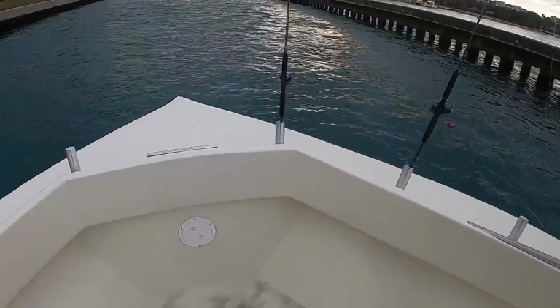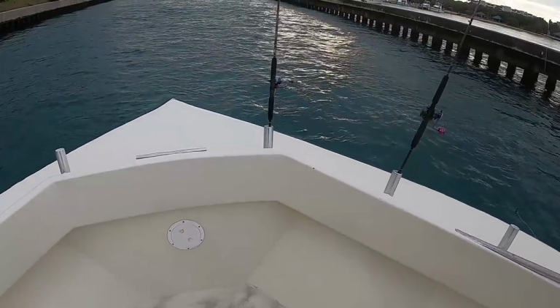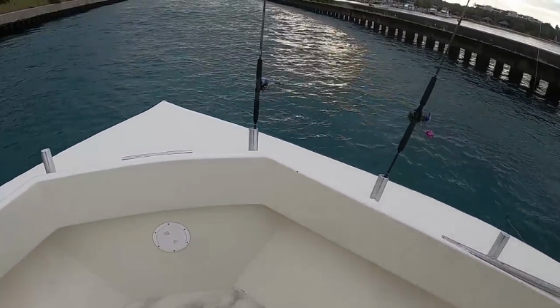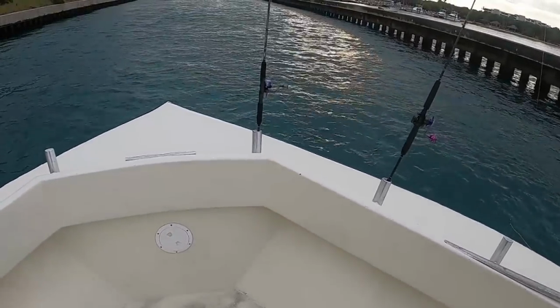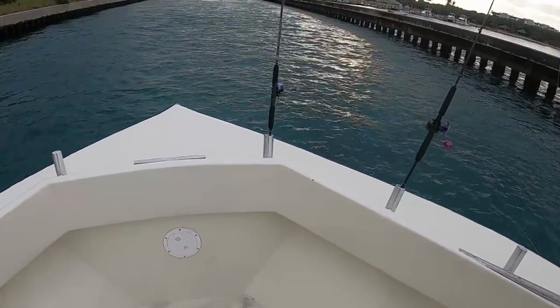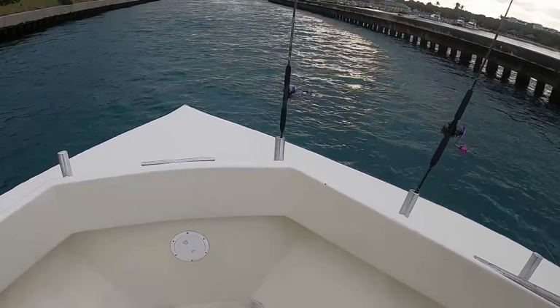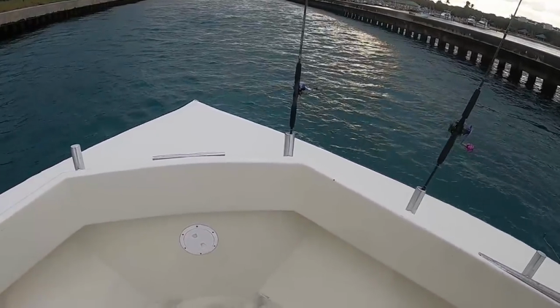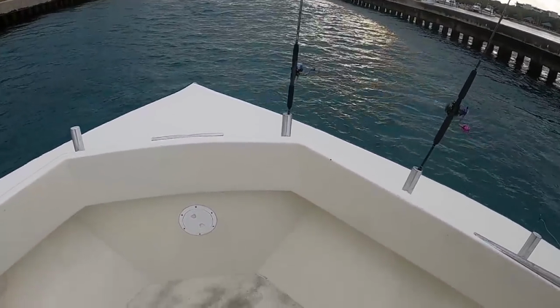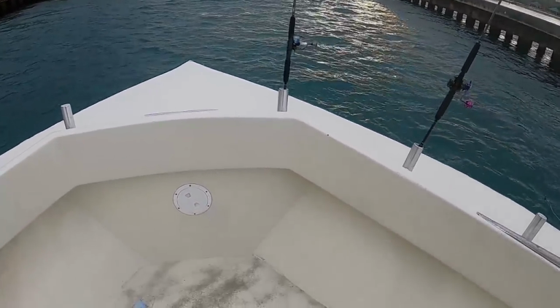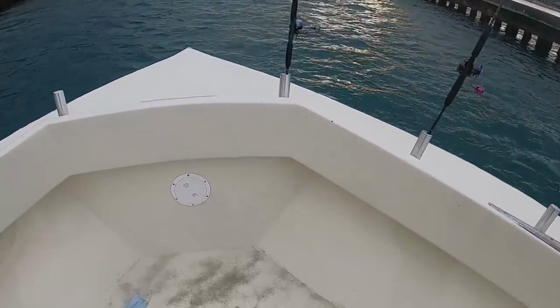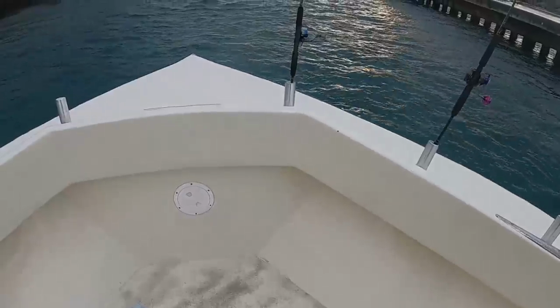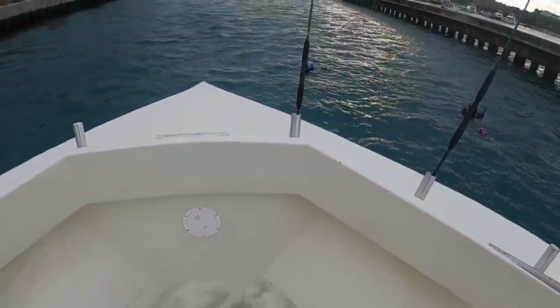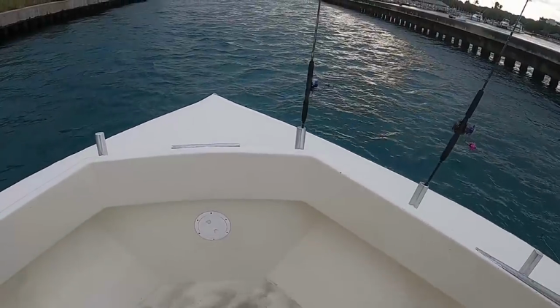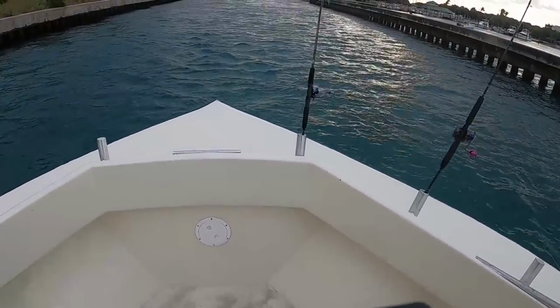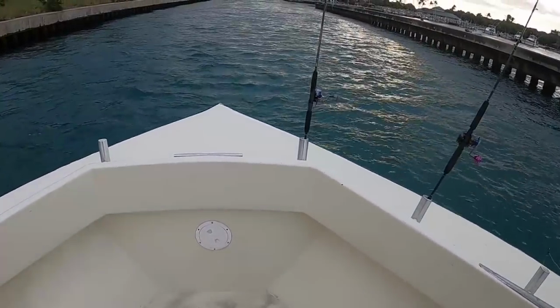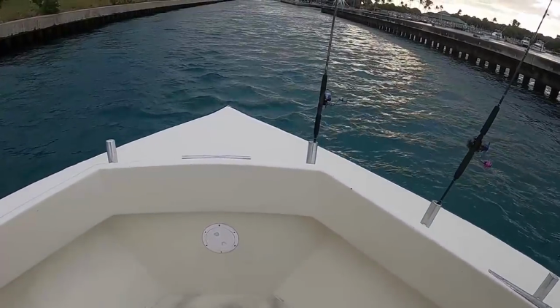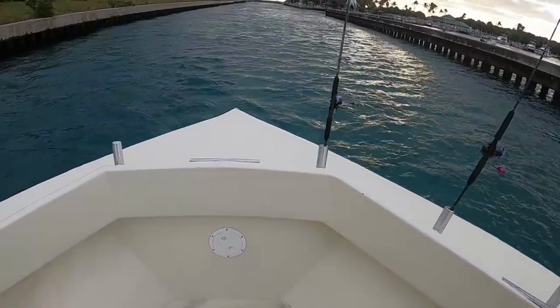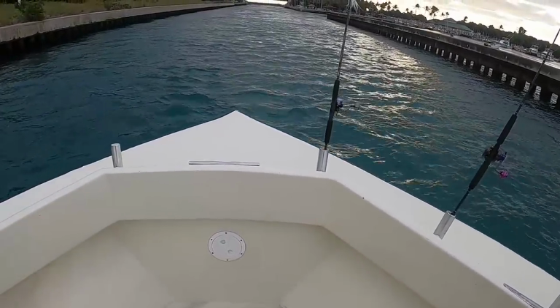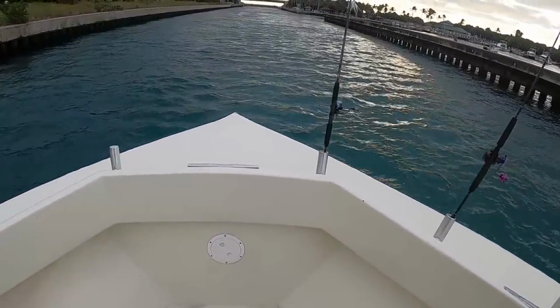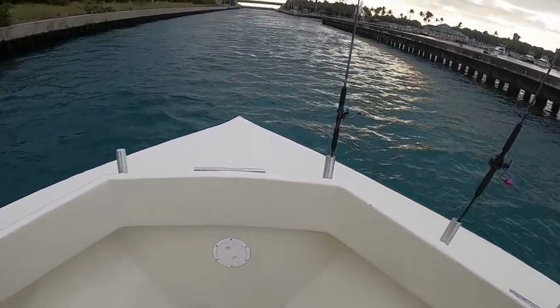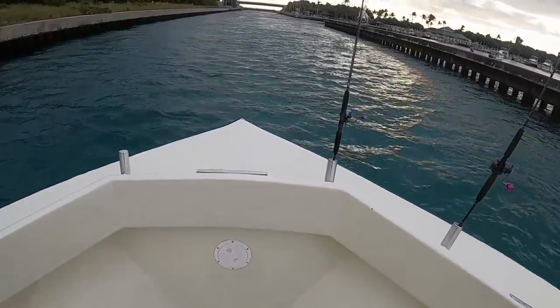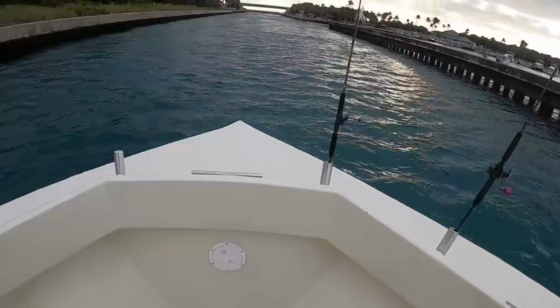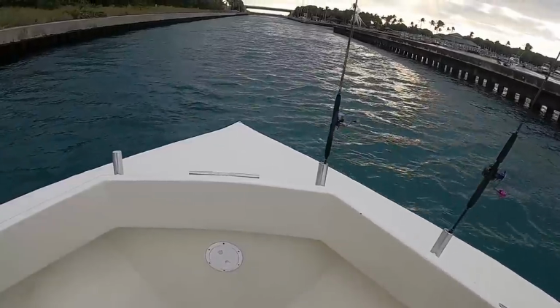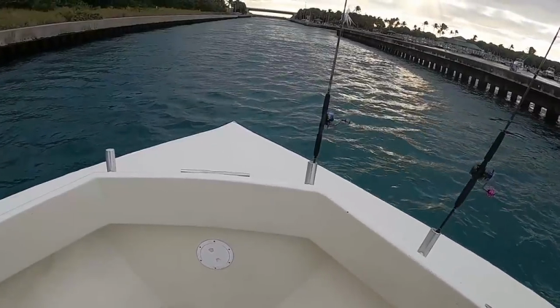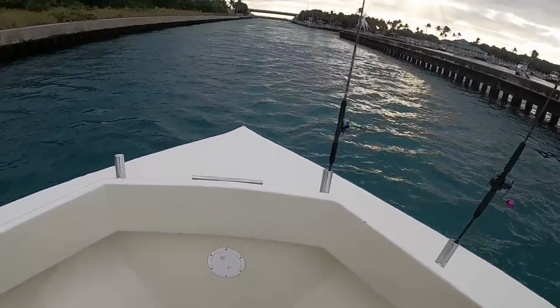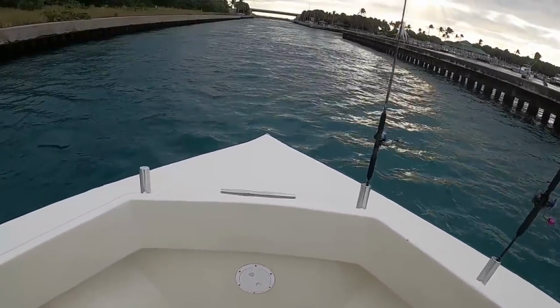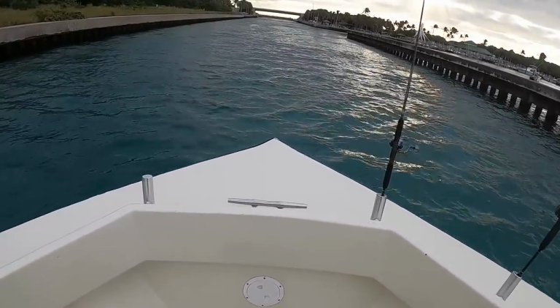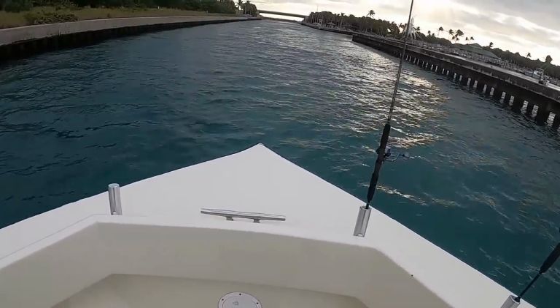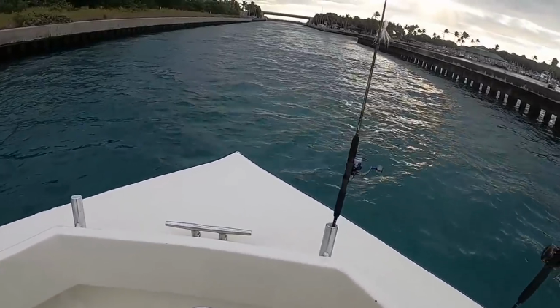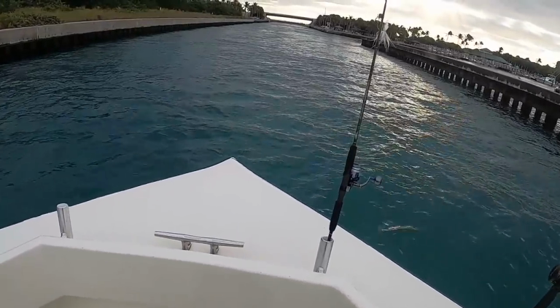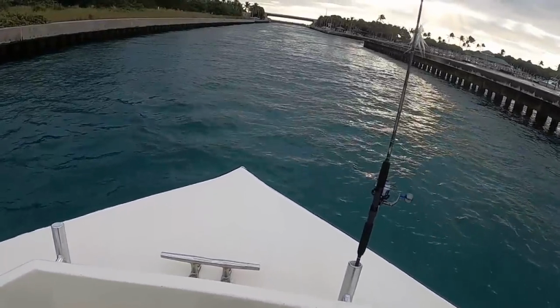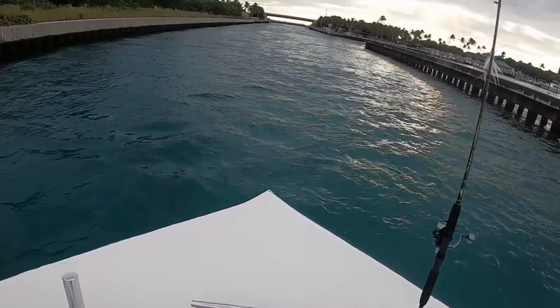It's December 19th, Saturday, 8am, 4-hour trip. We'll see how we do. 60 bucks — cheap trip, half day.